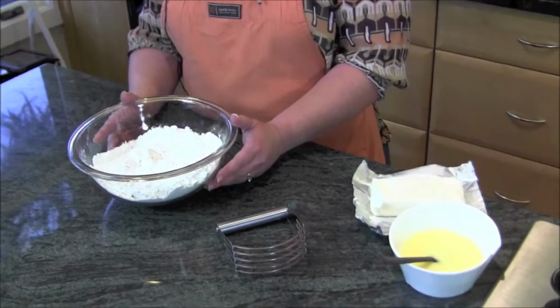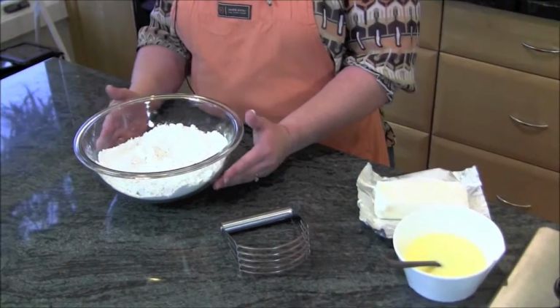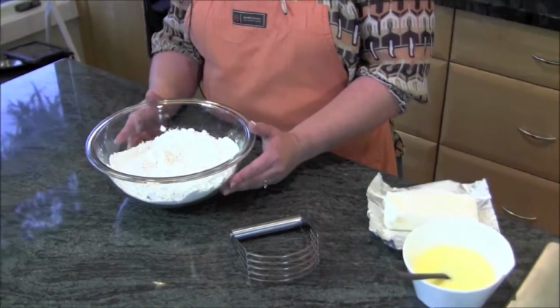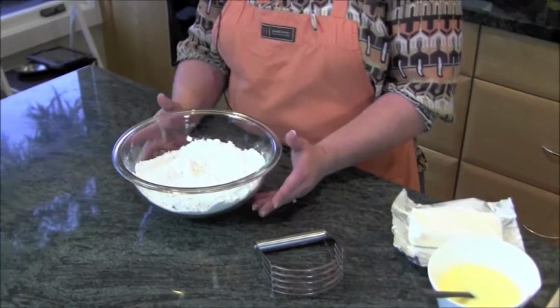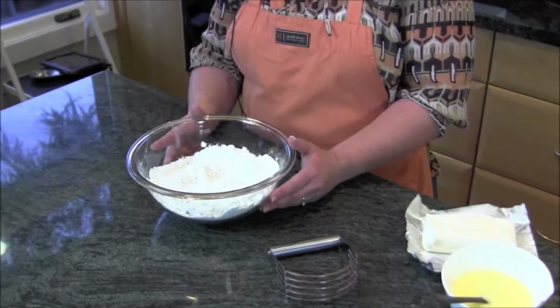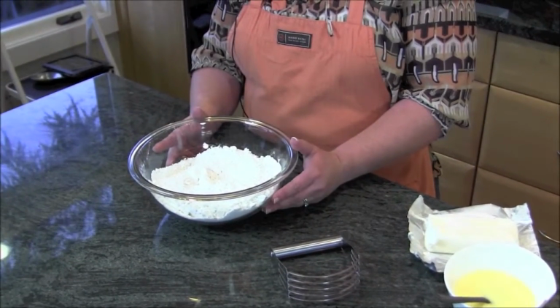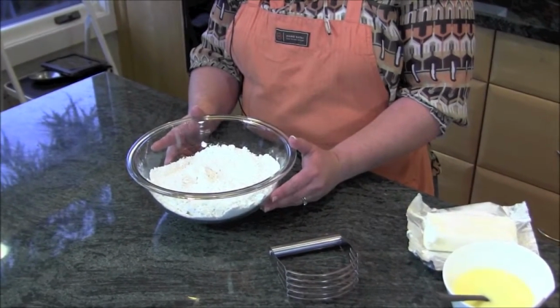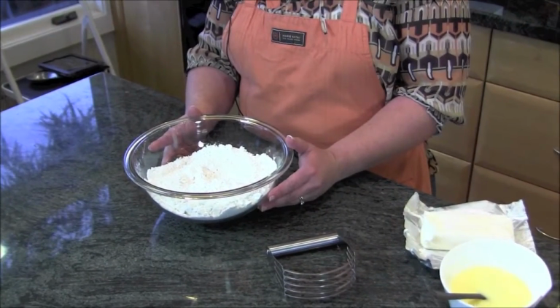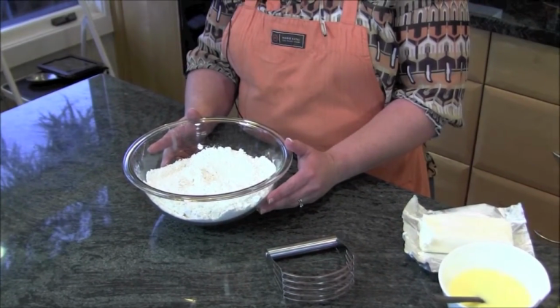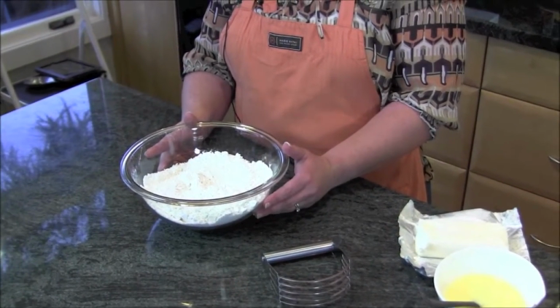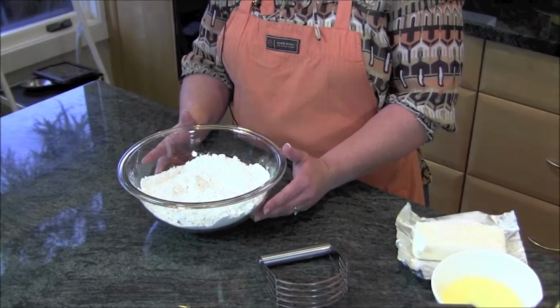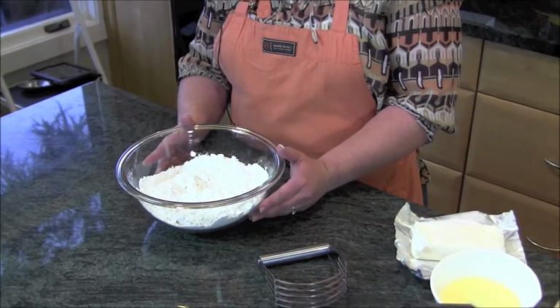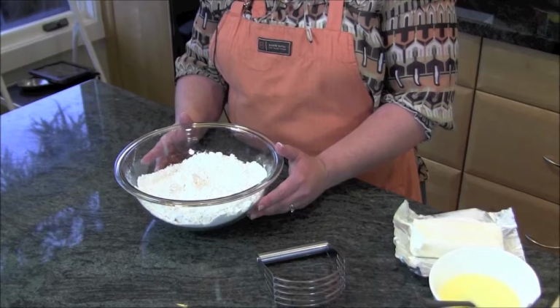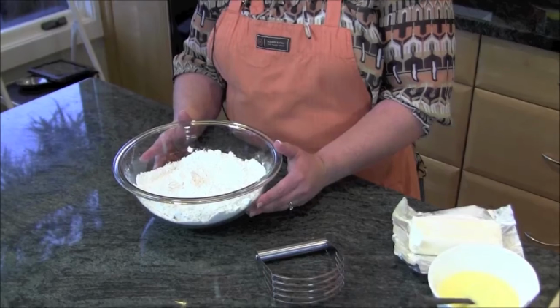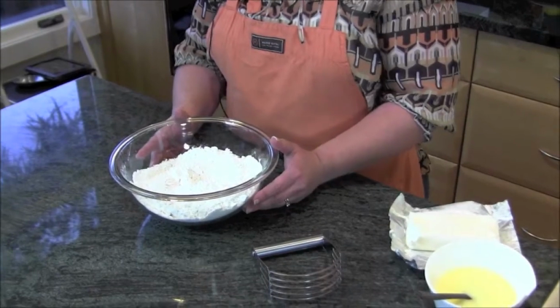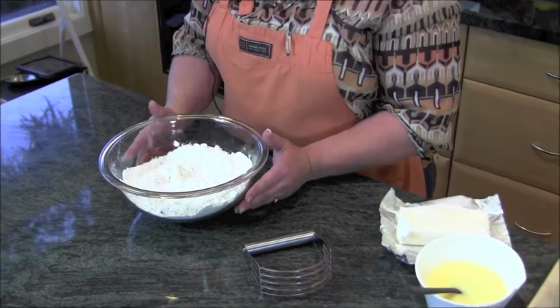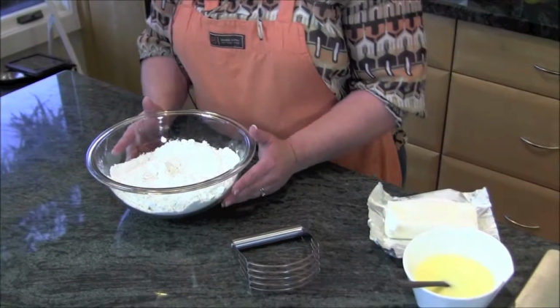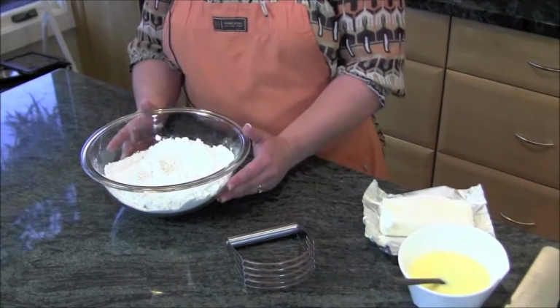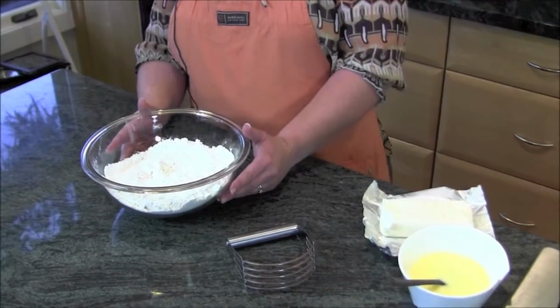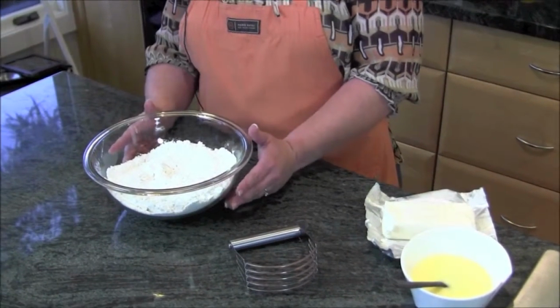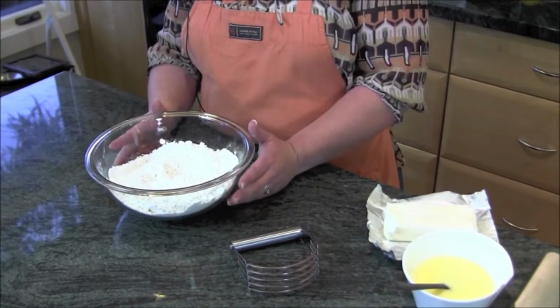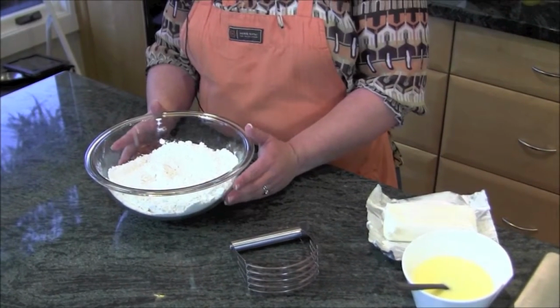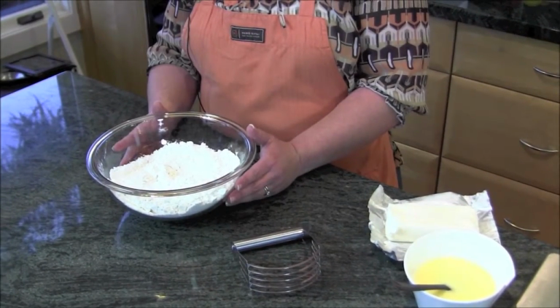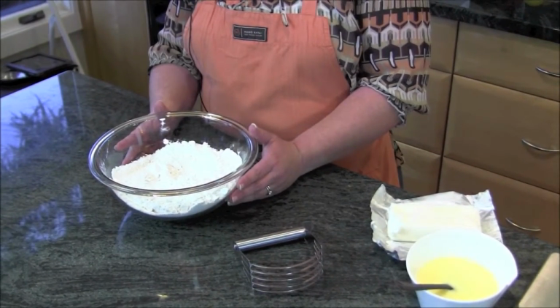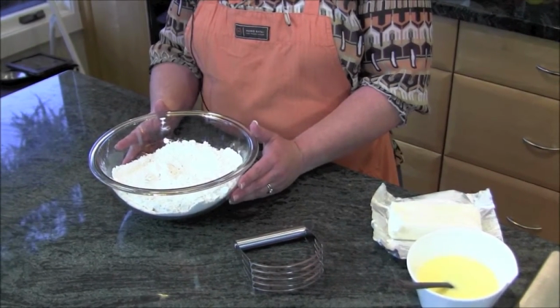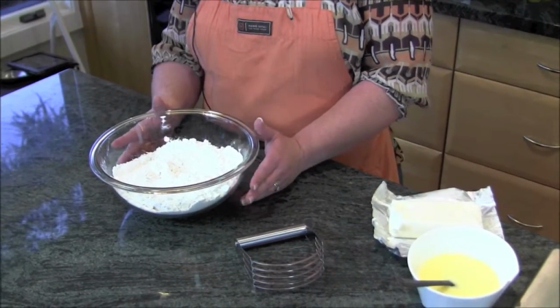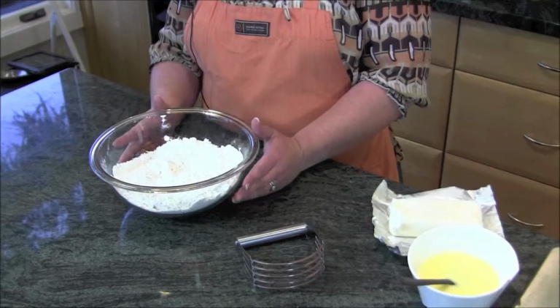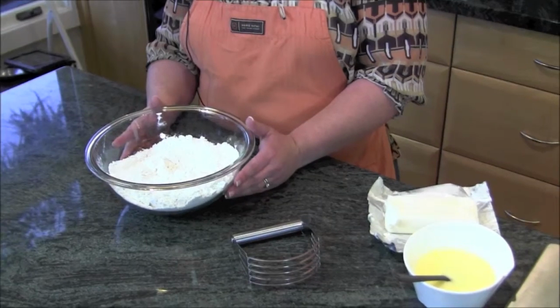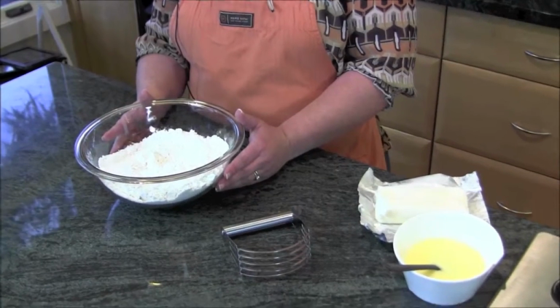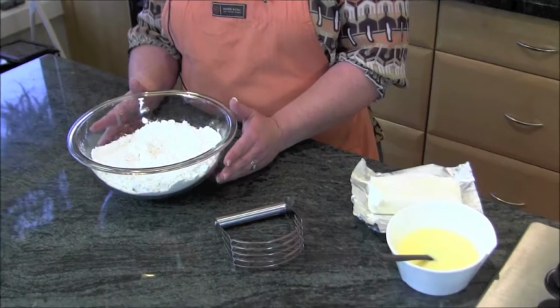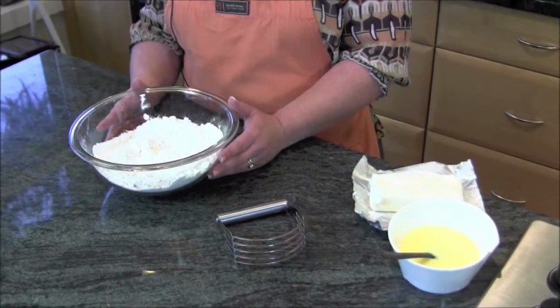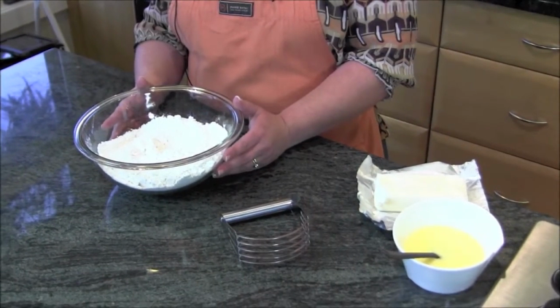I prefer to use shortening because that's what my mom has always used — I think it gives the best, most tender, flaky crust. If you really hate the taste of the shortening, you could certainly do a half cup shortening and a half cup butter.